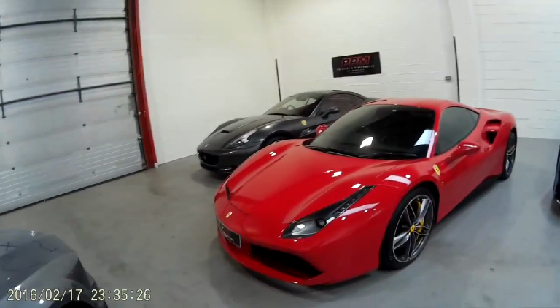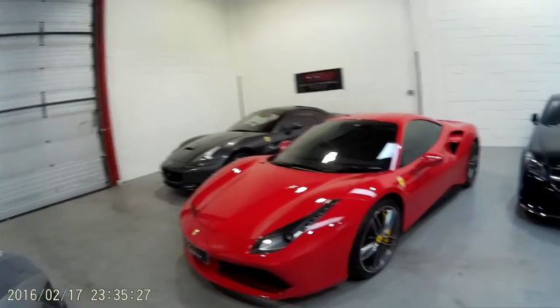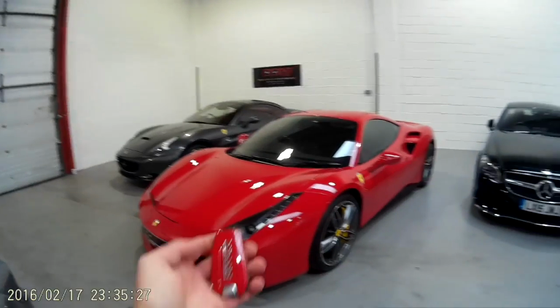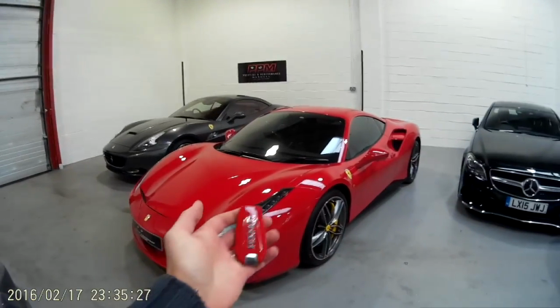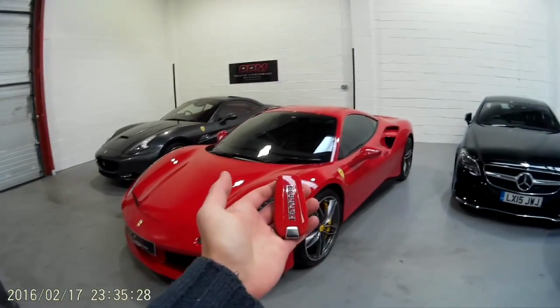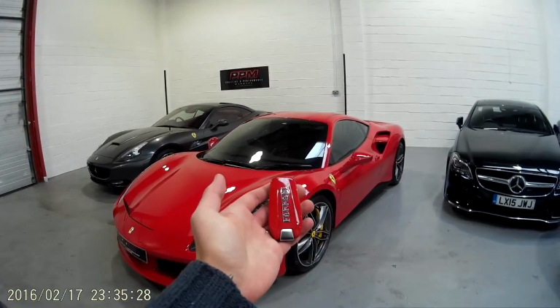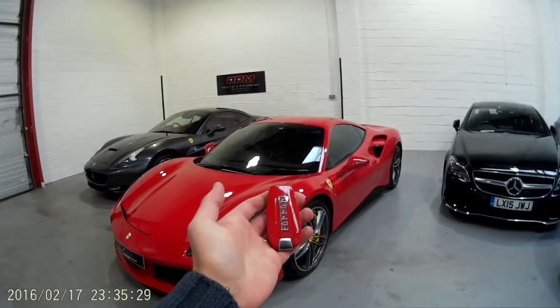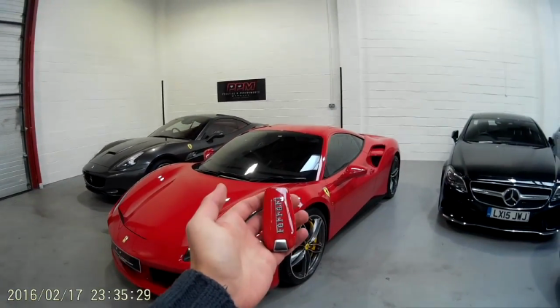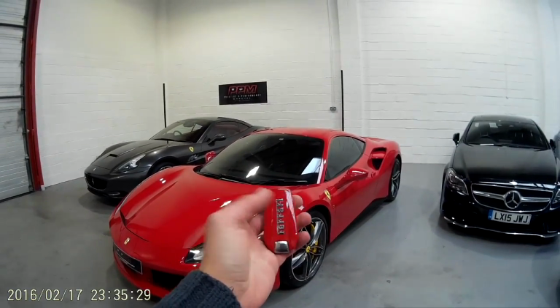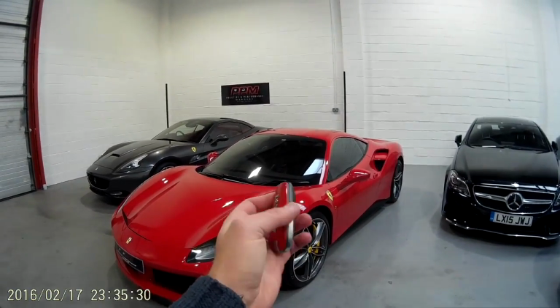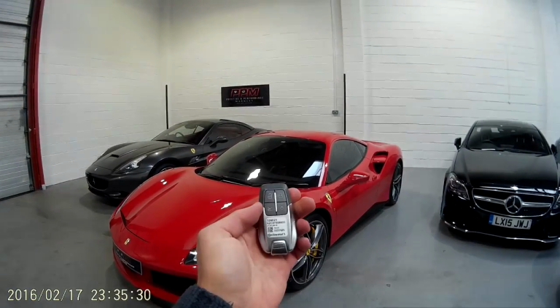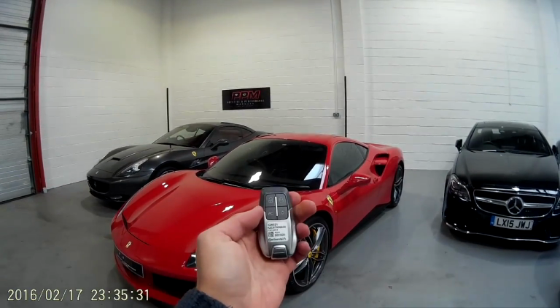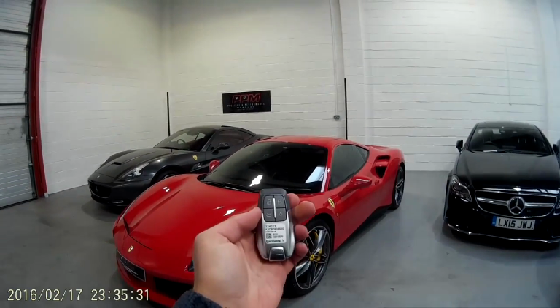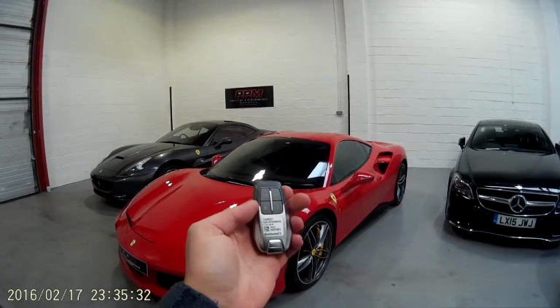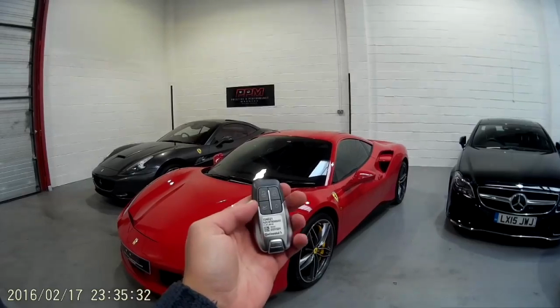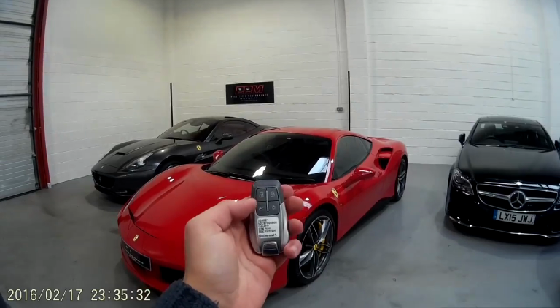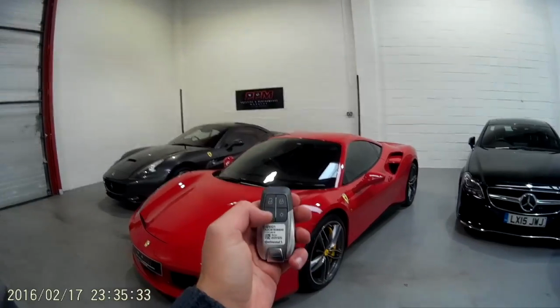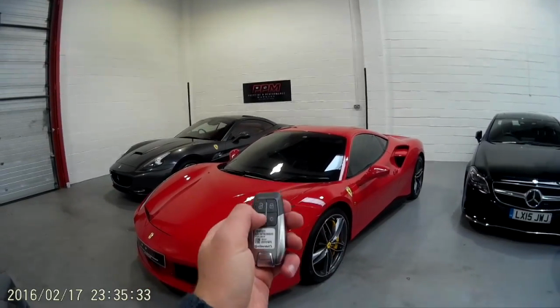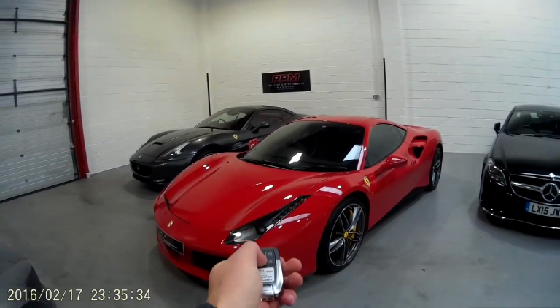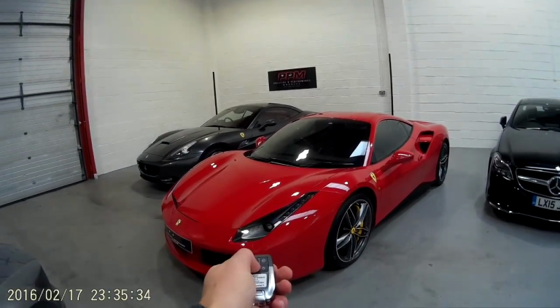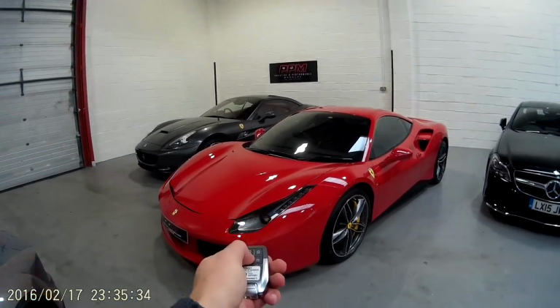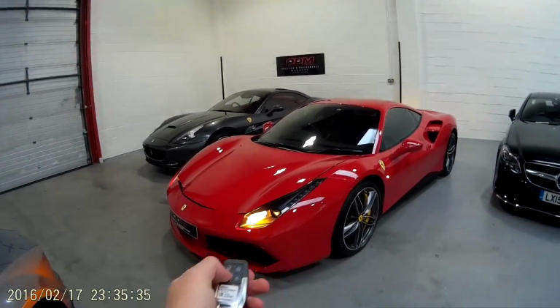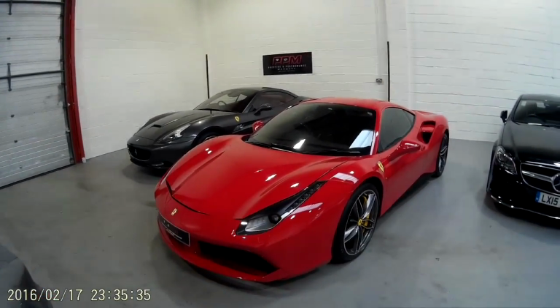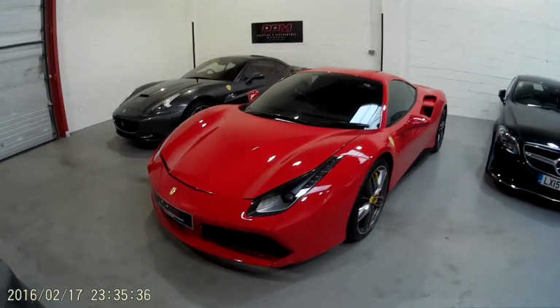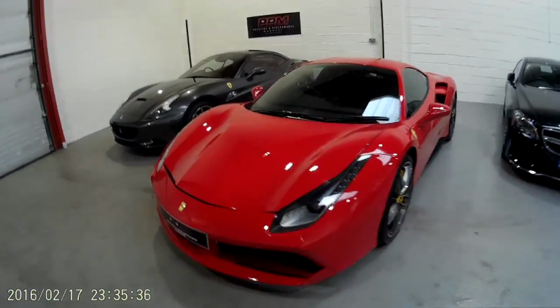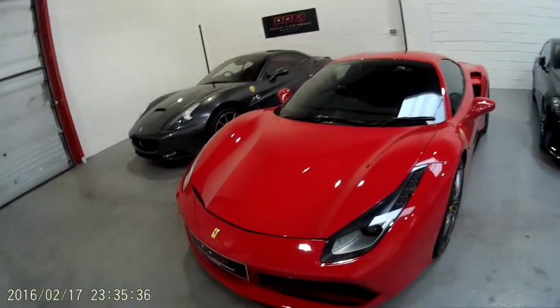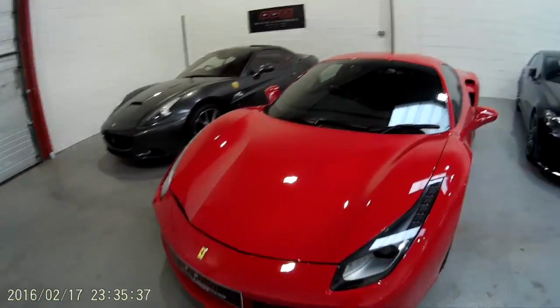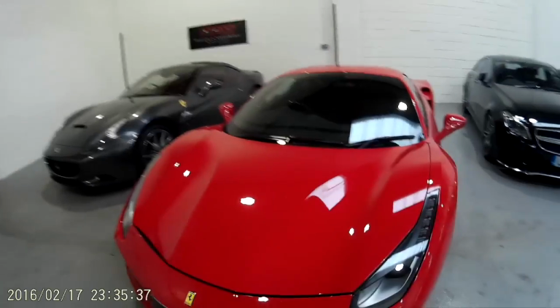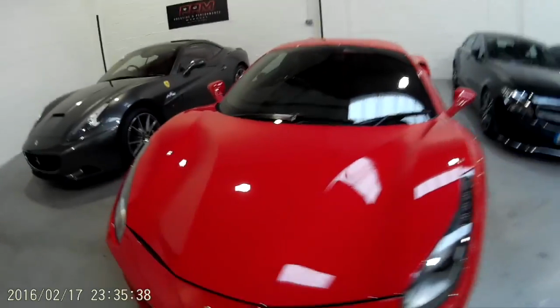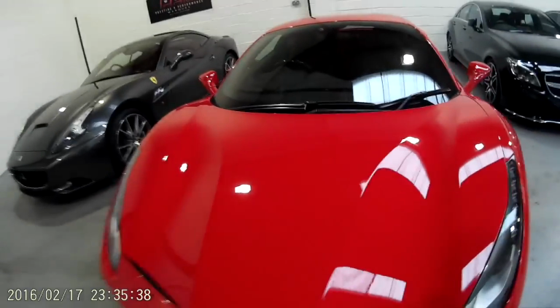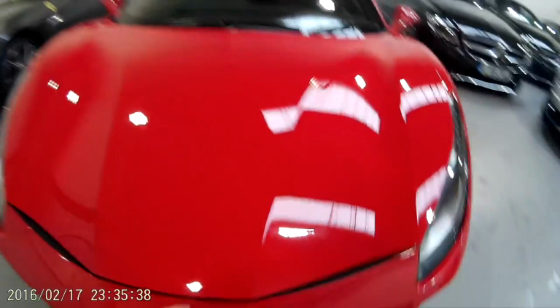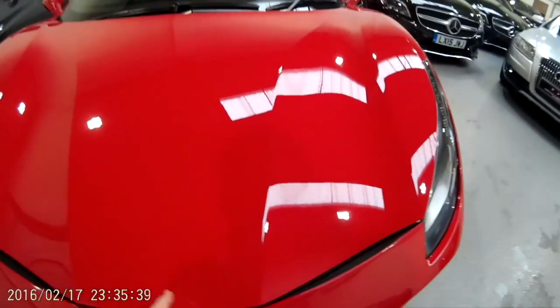A quick look at the key, which is a big improvement on the old Ferrari keys. We'll also take a look under the bonnet or in the boot.